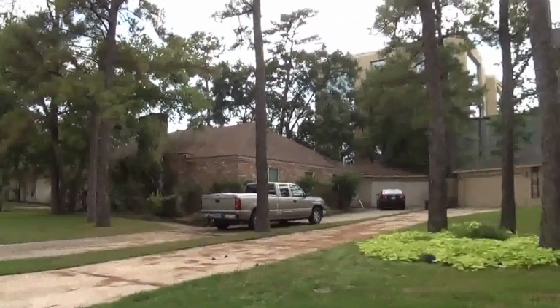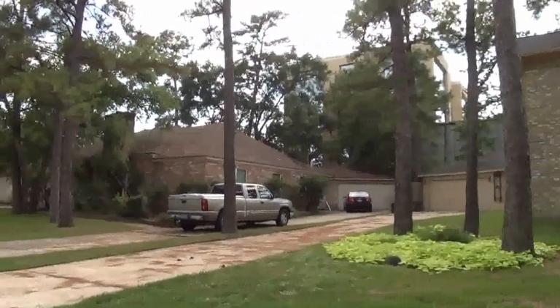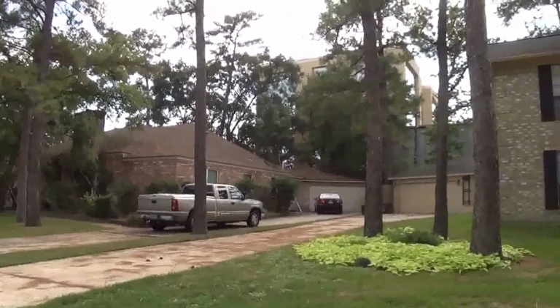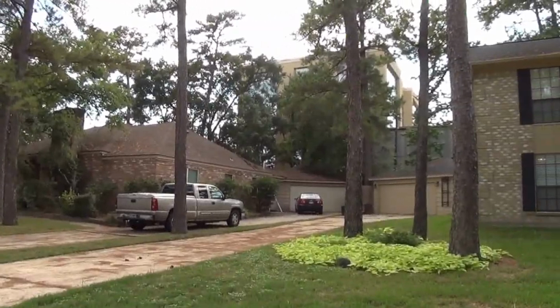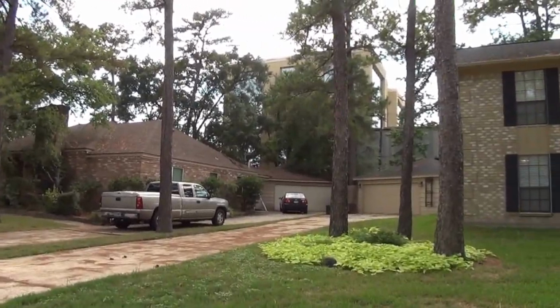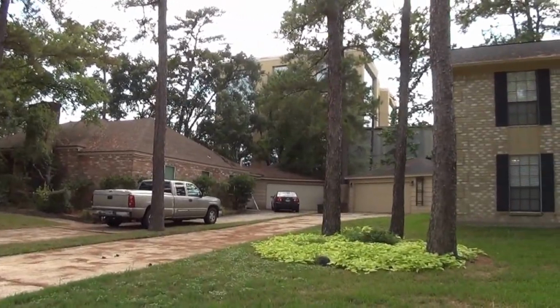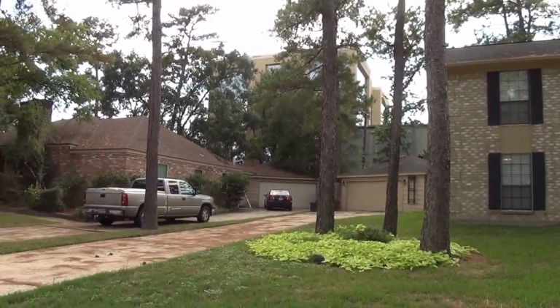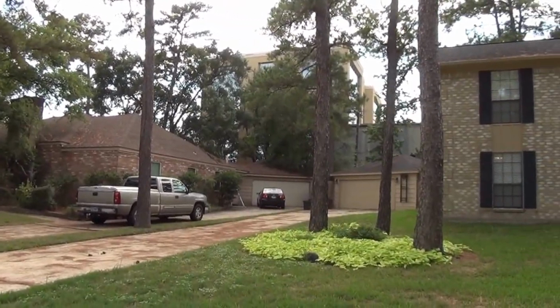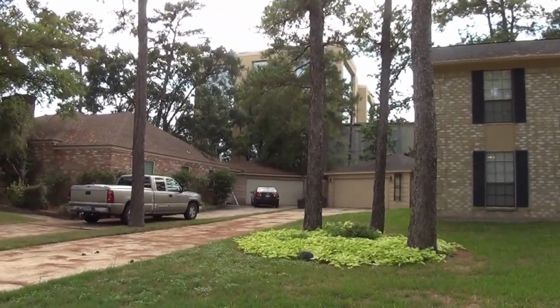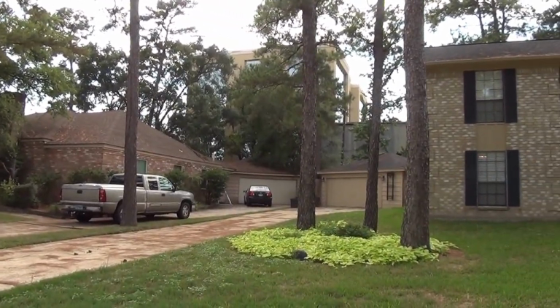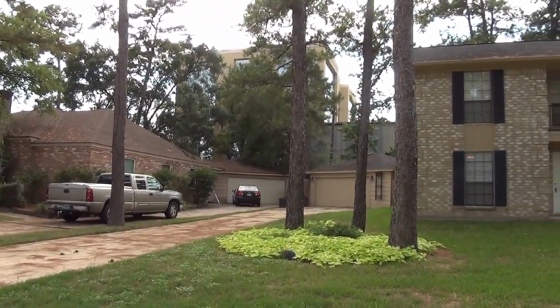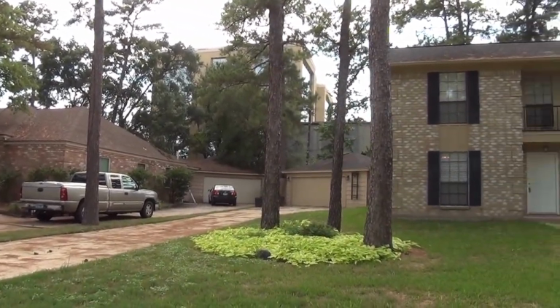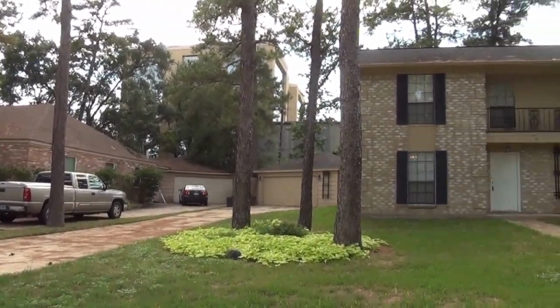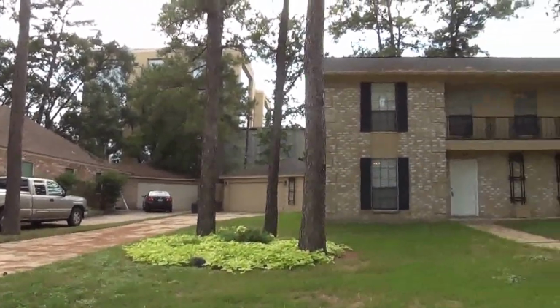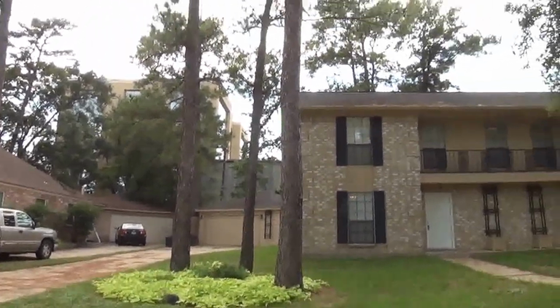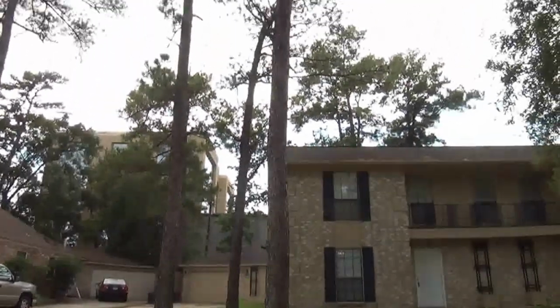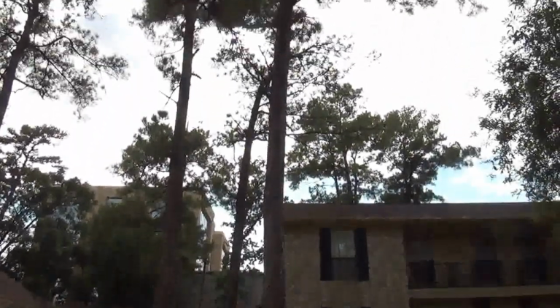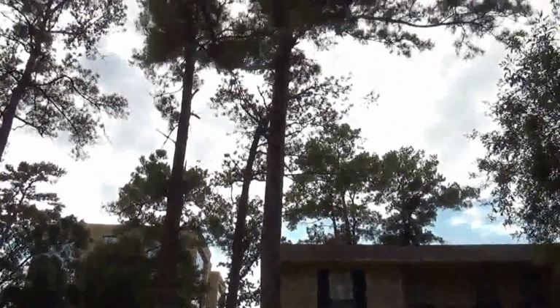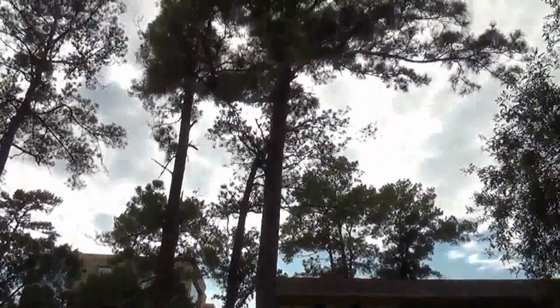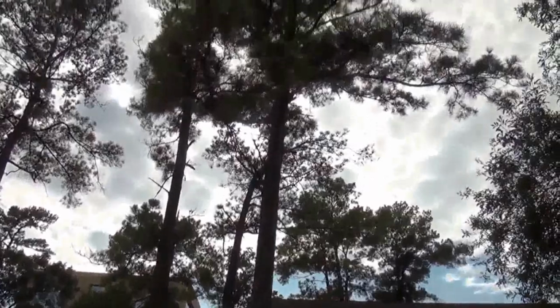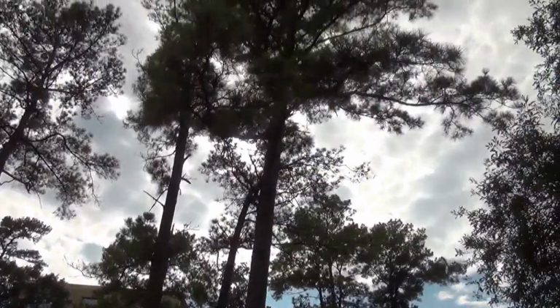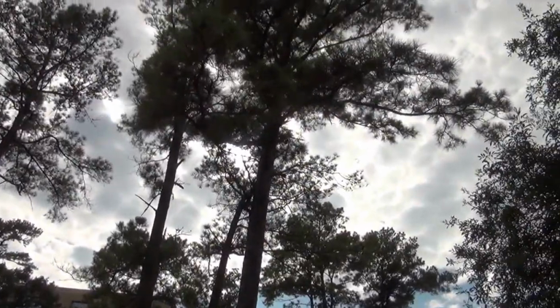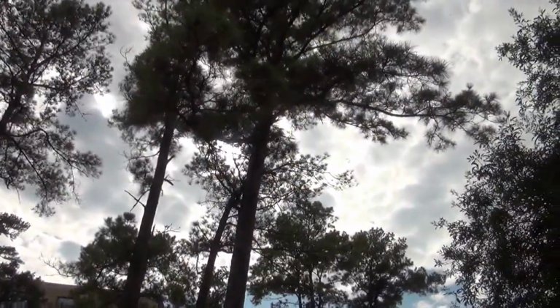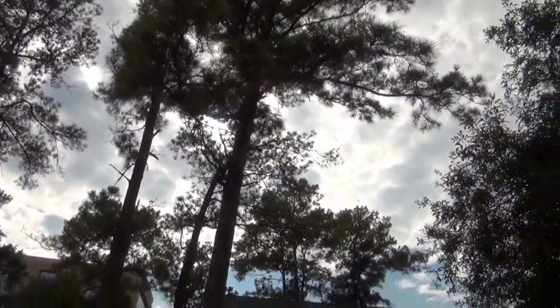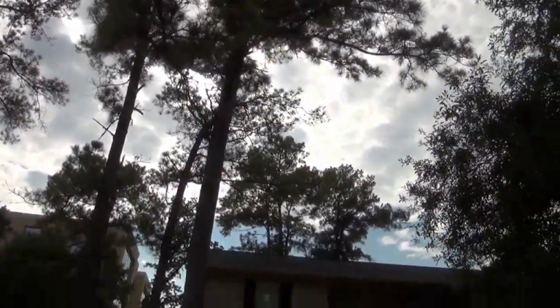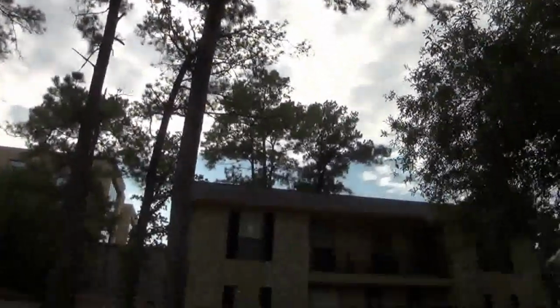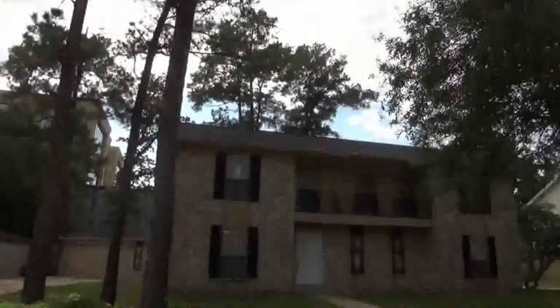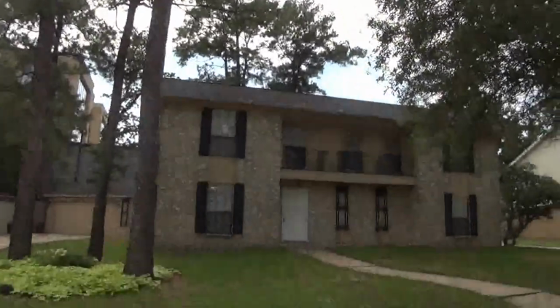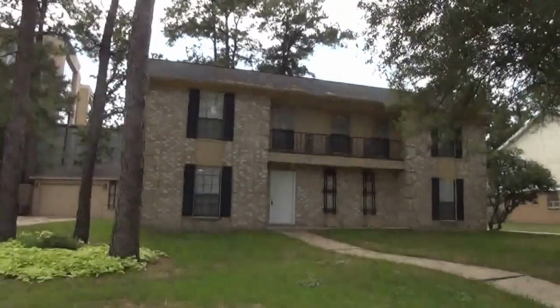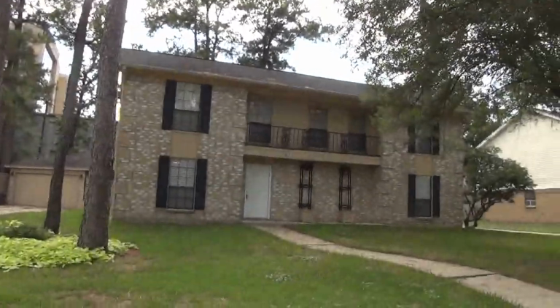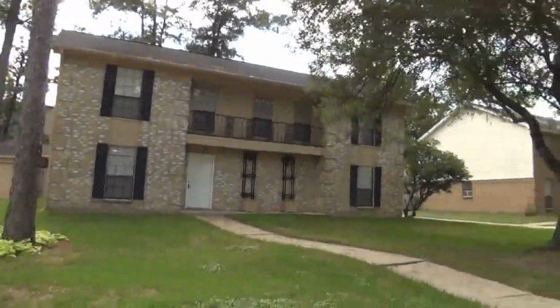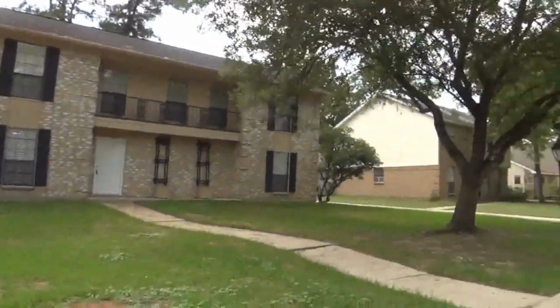And we got a two-car detached garage over there. We got some nice tall trees up here in the front. Let's take a look inside this house.